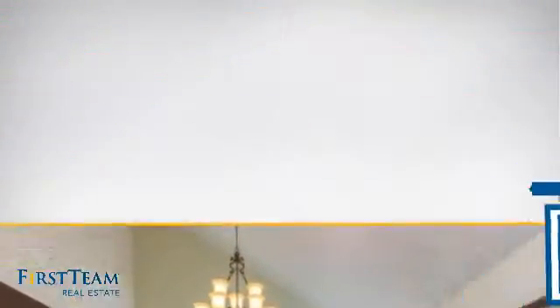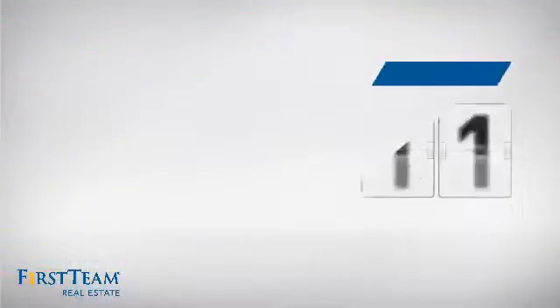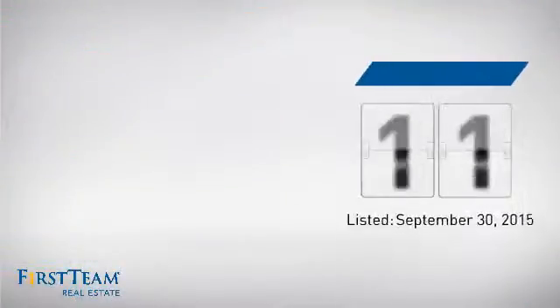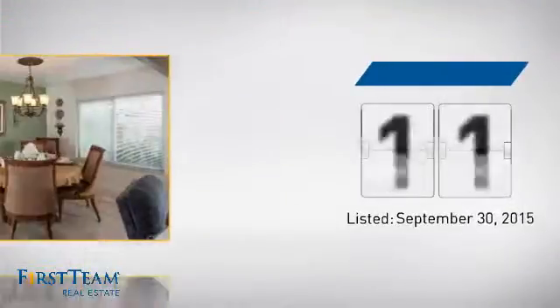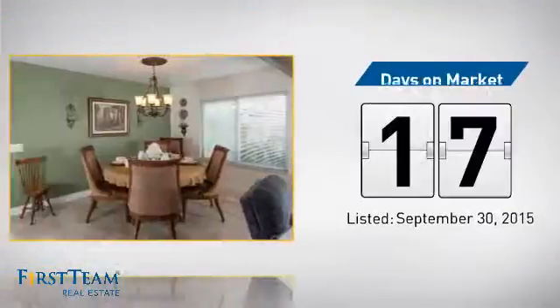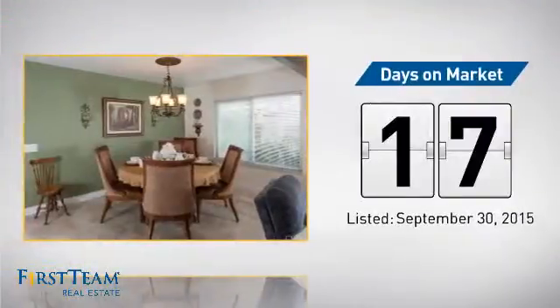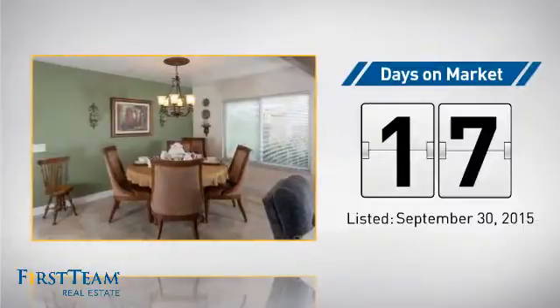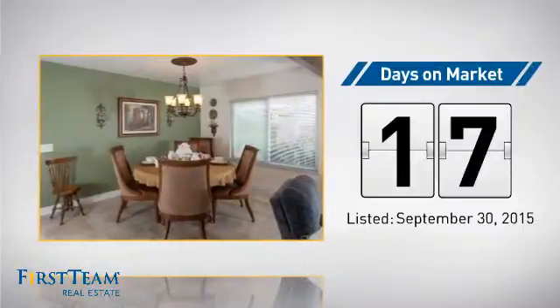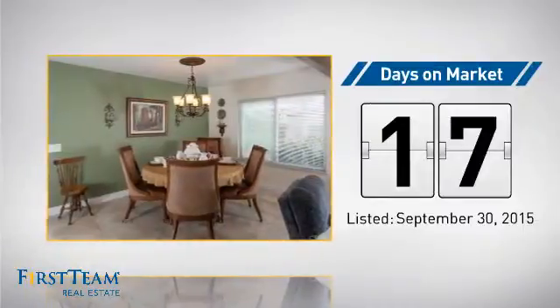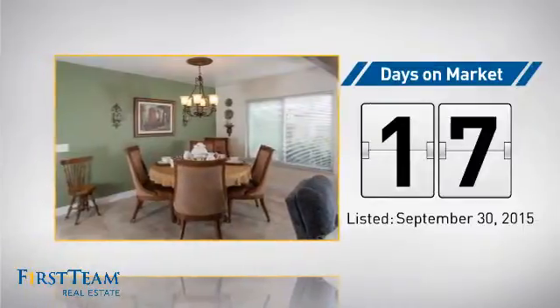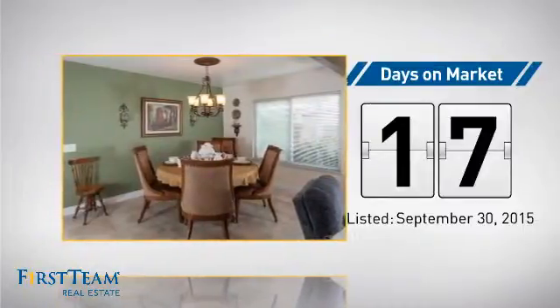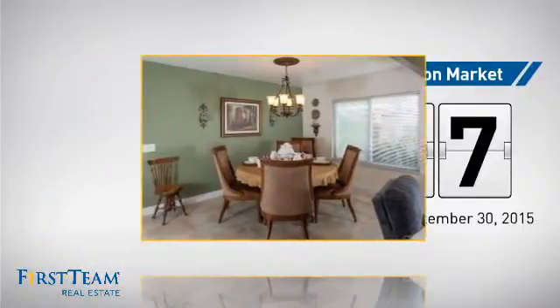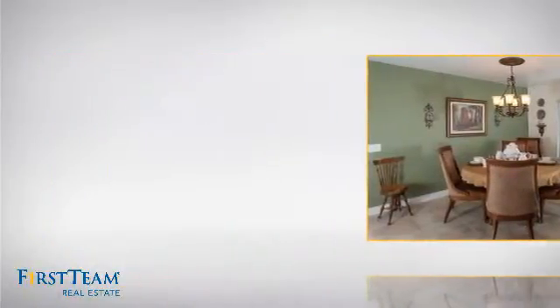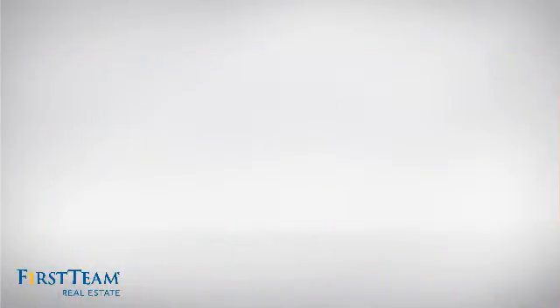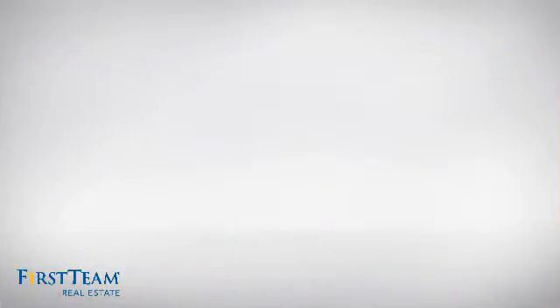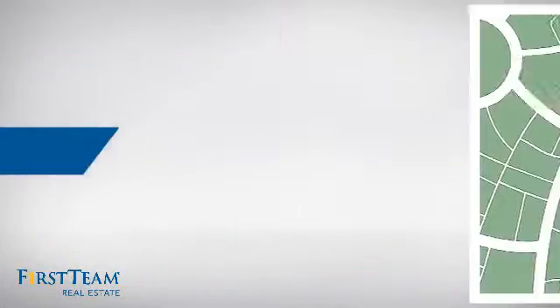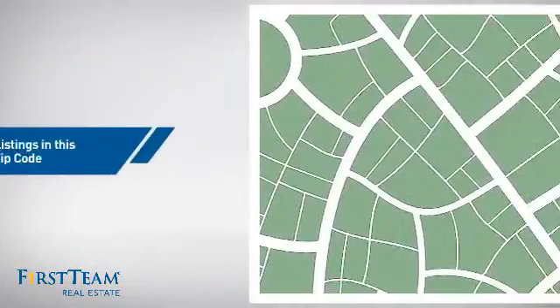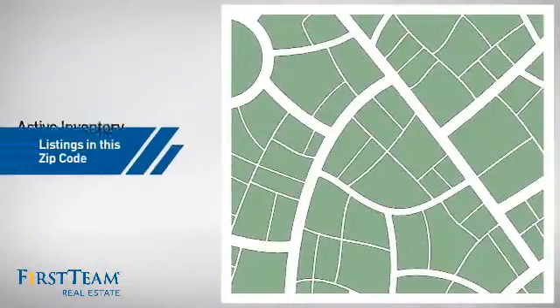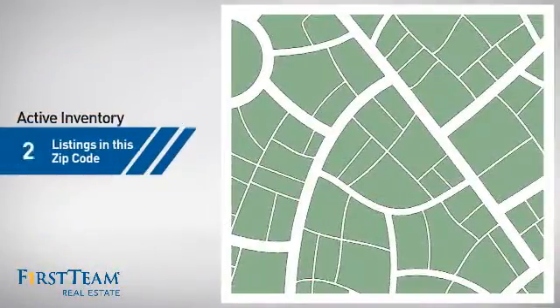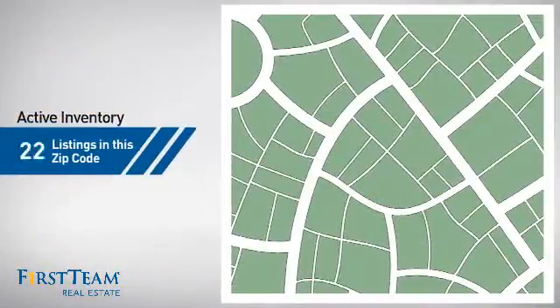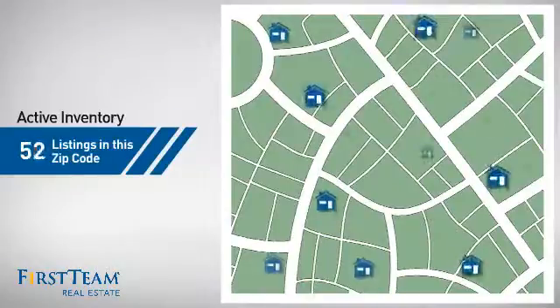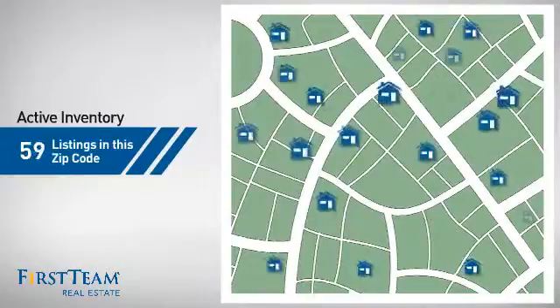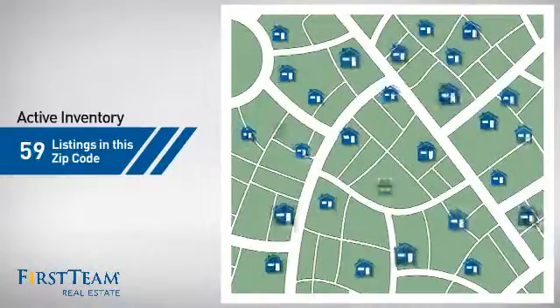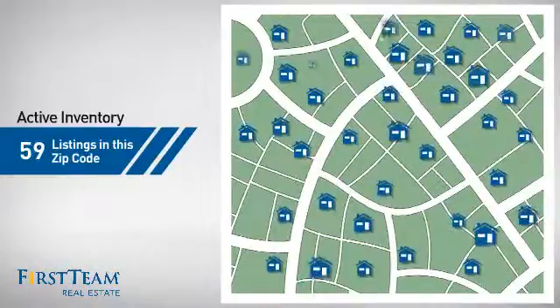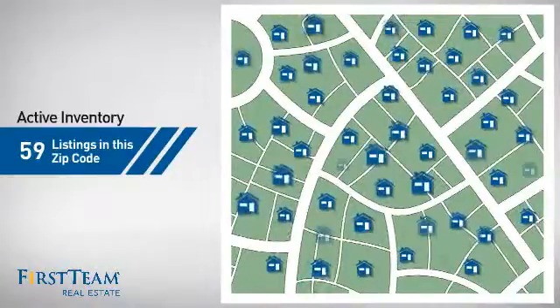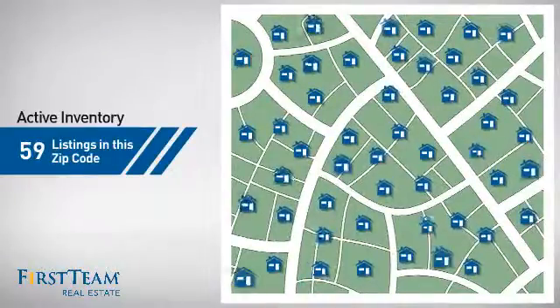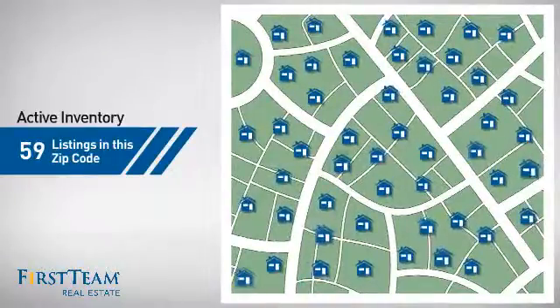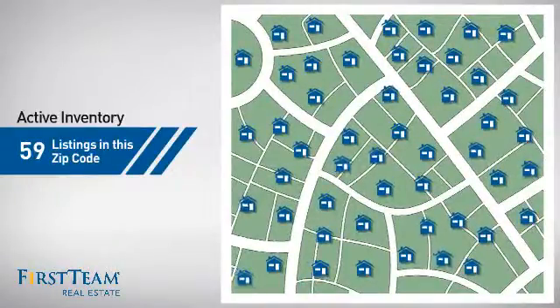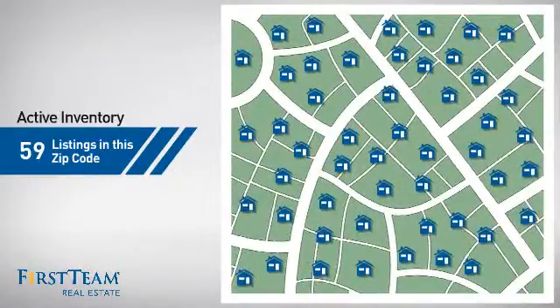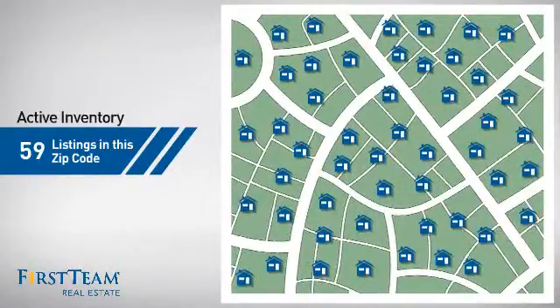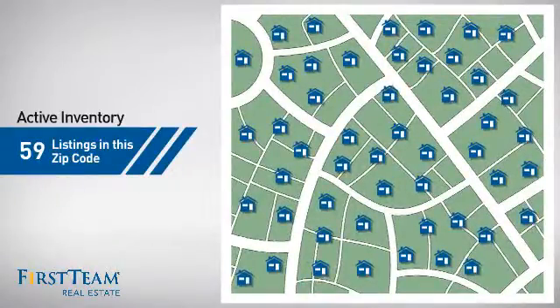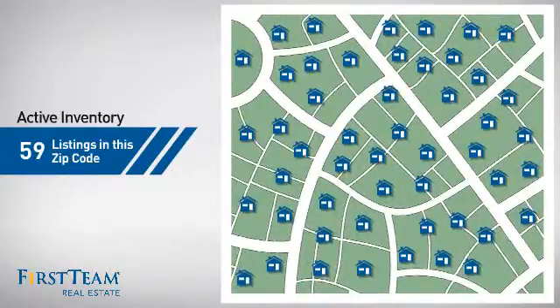It's been on the market since September. Wondering how it stacks up against the competition? There are now just under 60 homes on the market within this zip code.